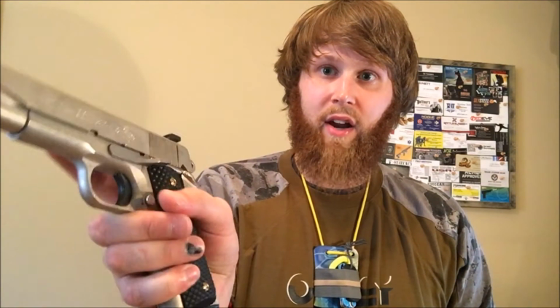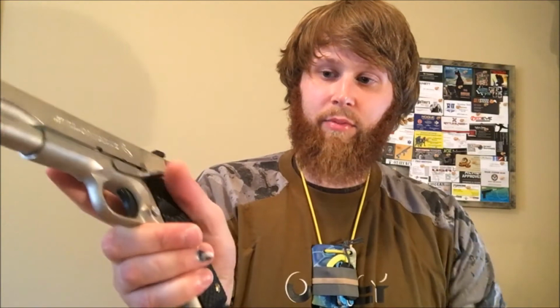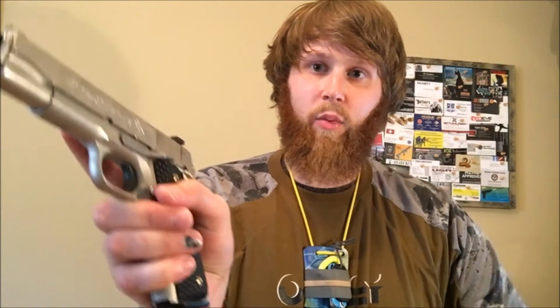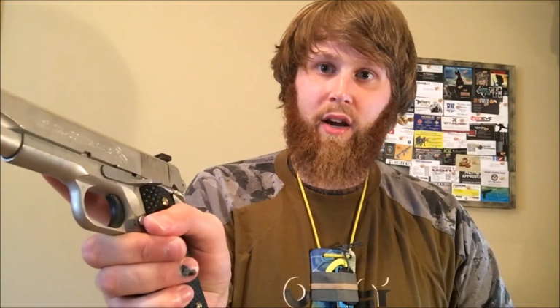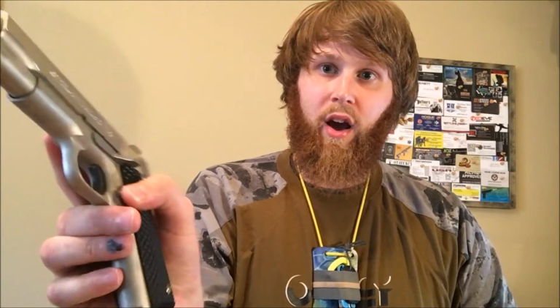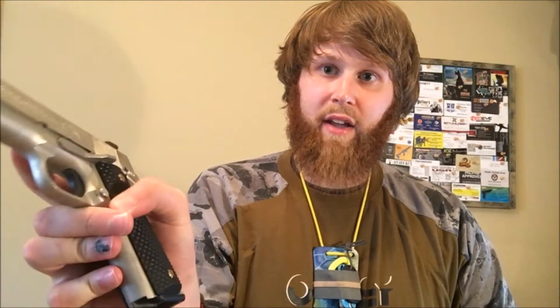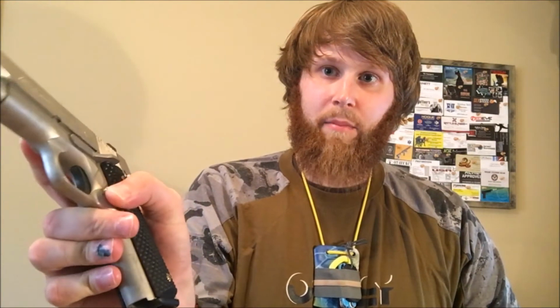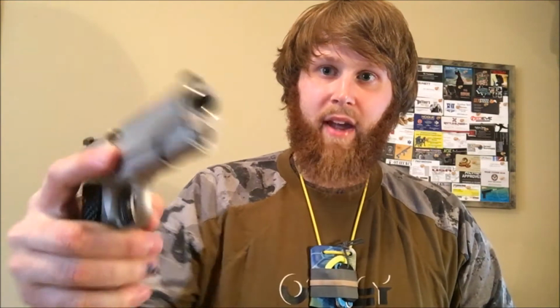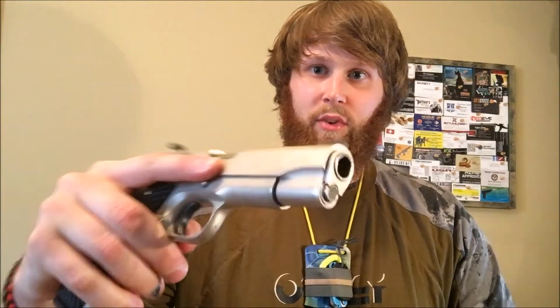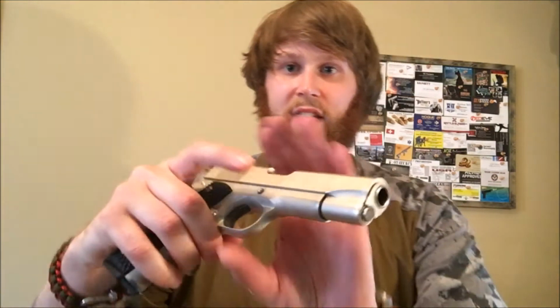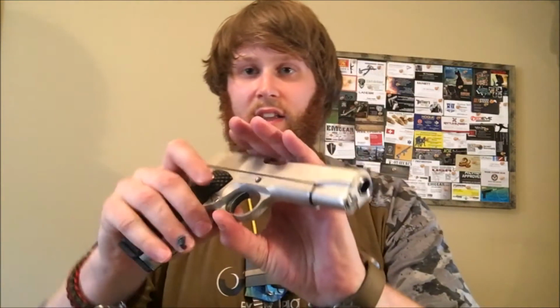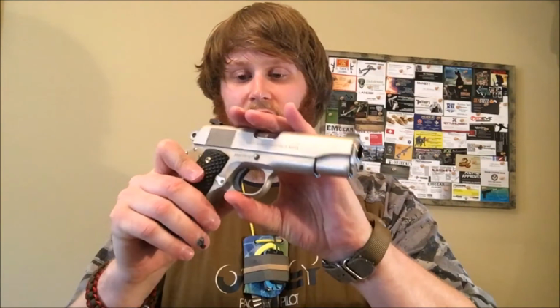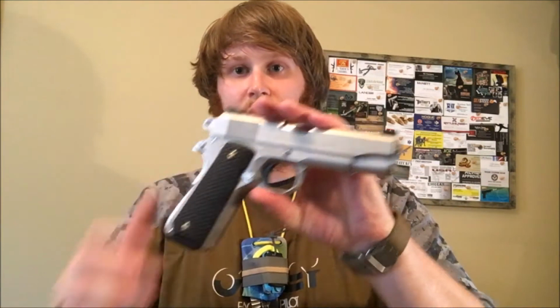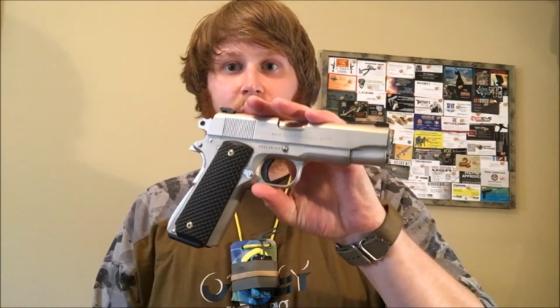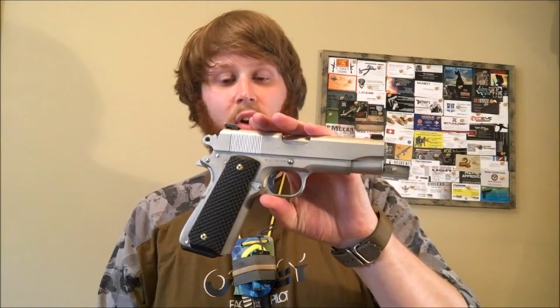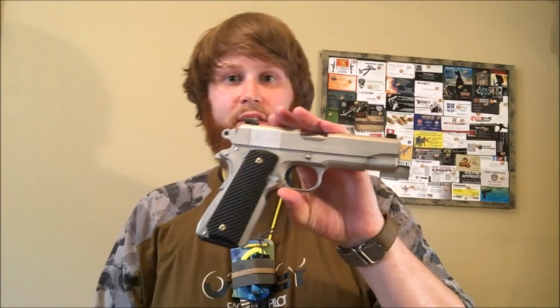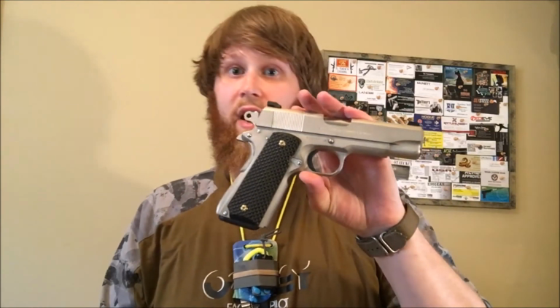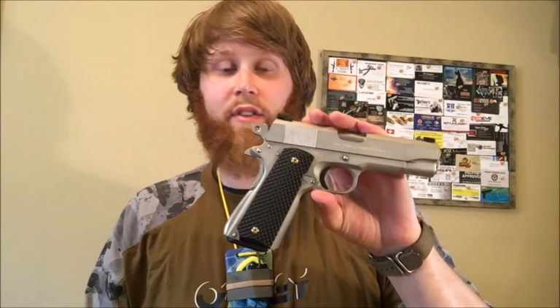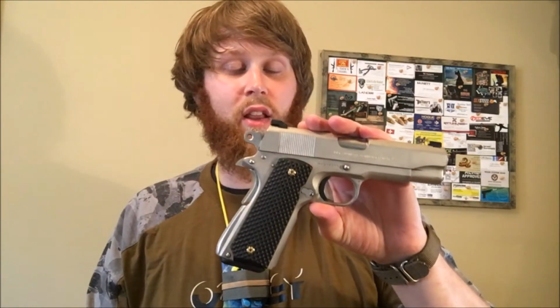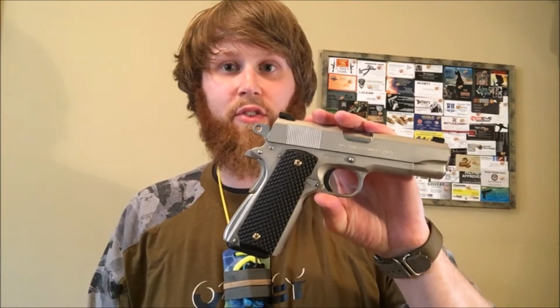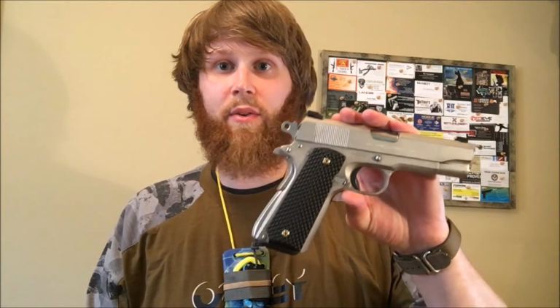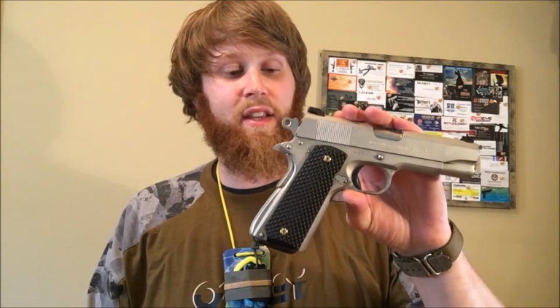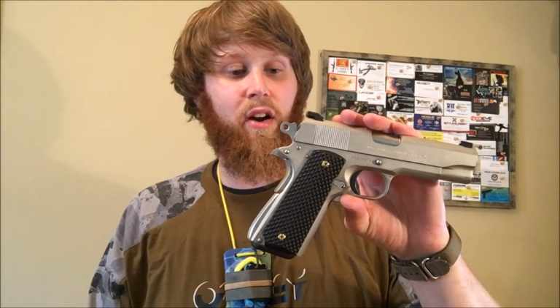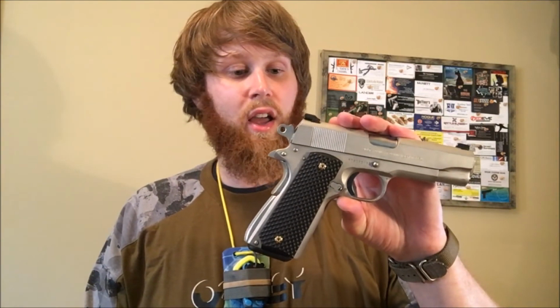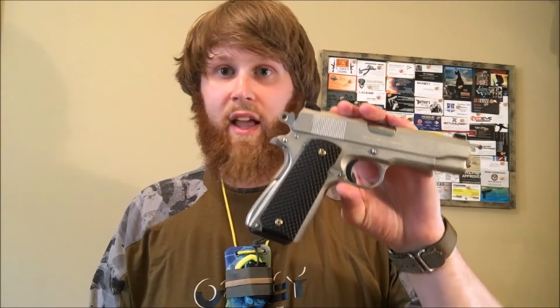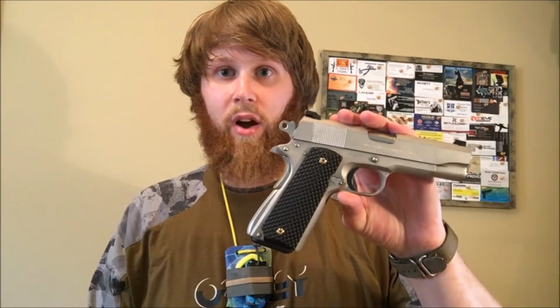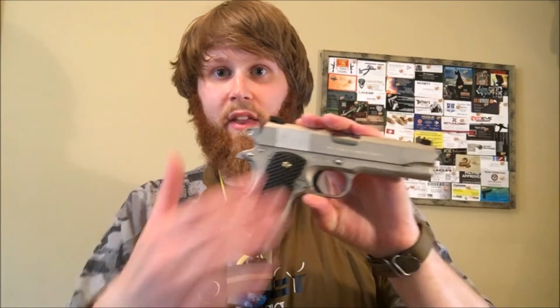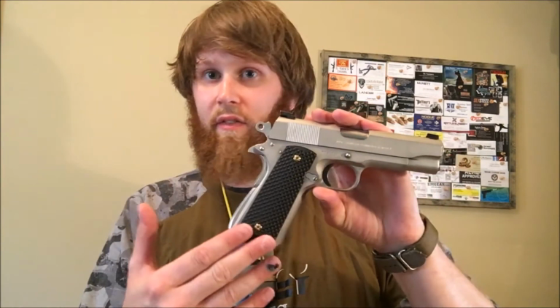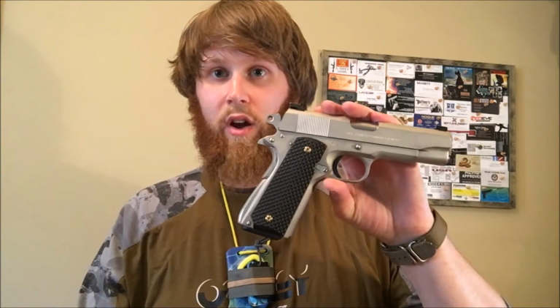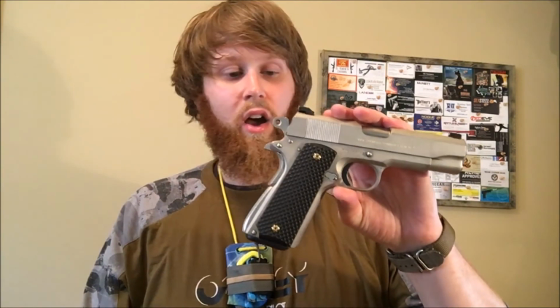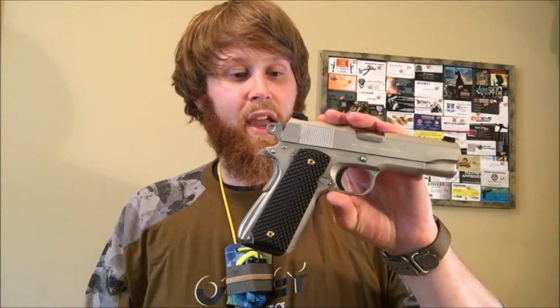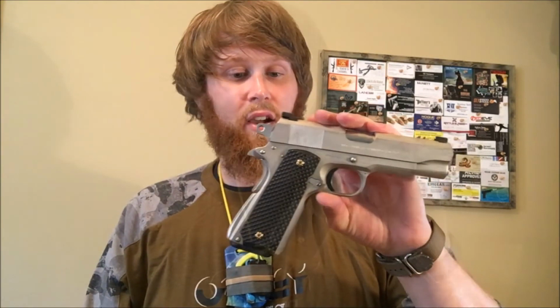The thumb indent — I'm sure it's going to be on all of them — is very, very comfortable and very well done. It makes the magazine release easy and very smooth to get to. Overall, I say they're very well done. I really like these grips. They were an easy install and I didn't have any problems with that. They fit very well on the handgun.